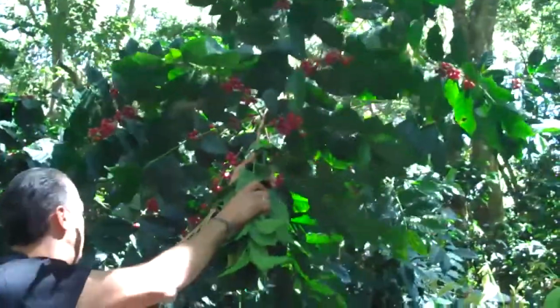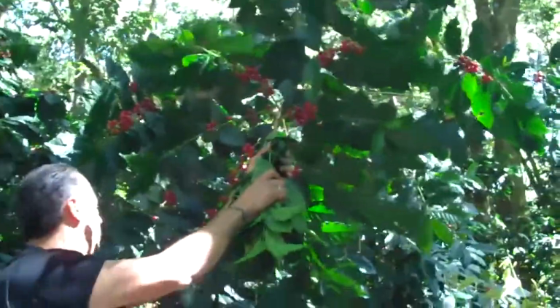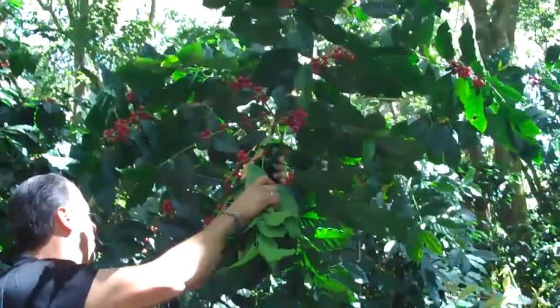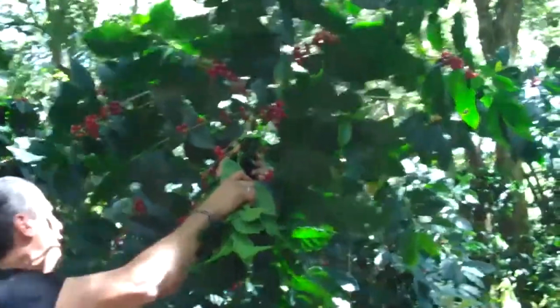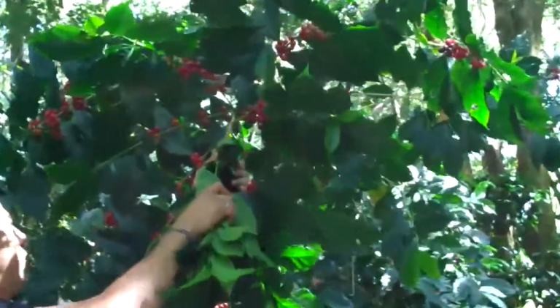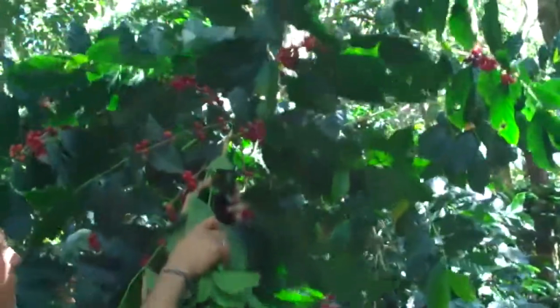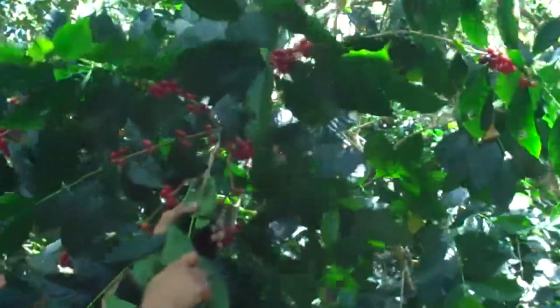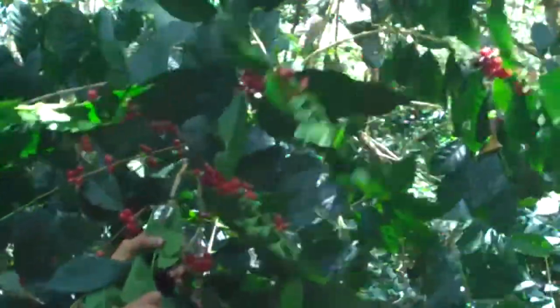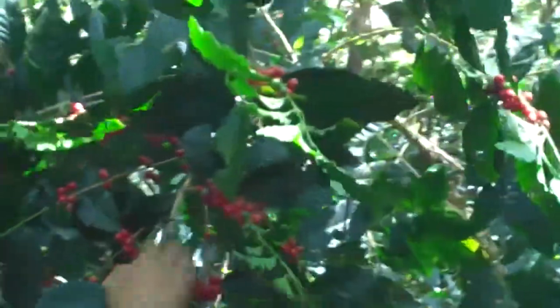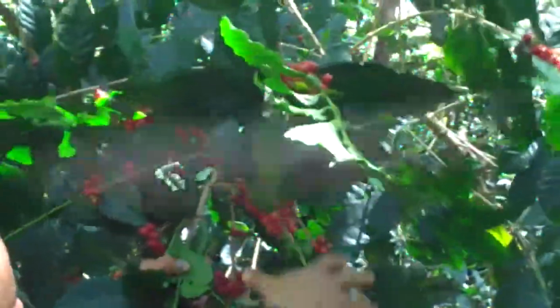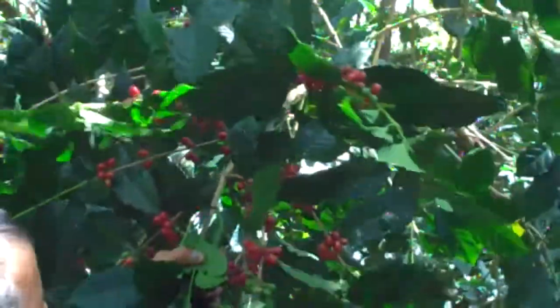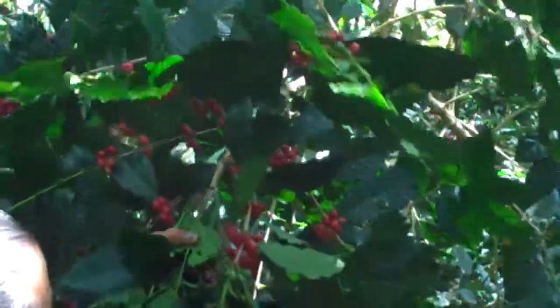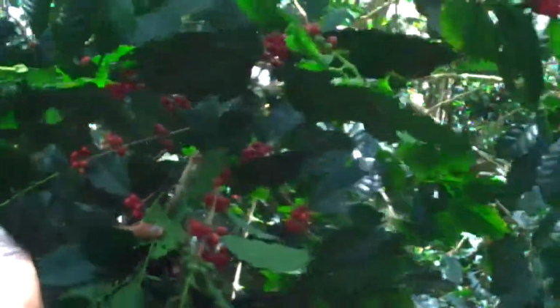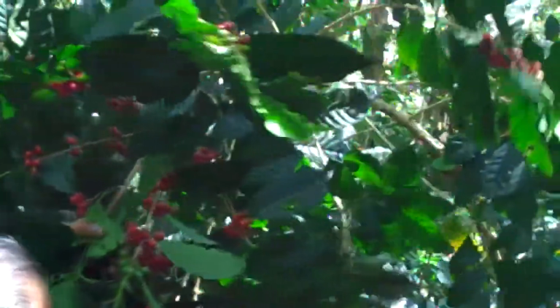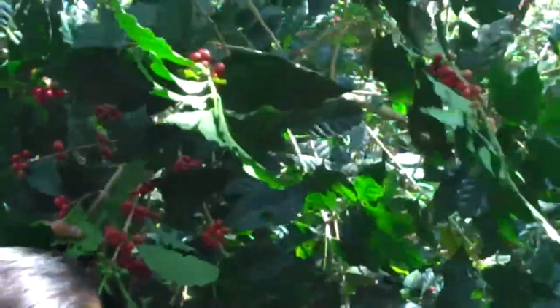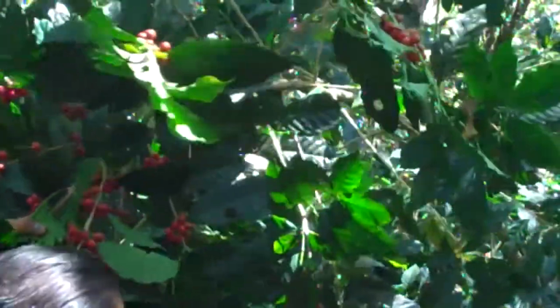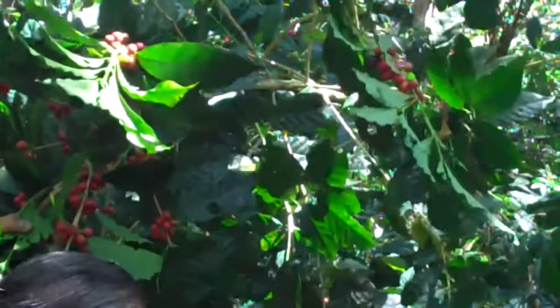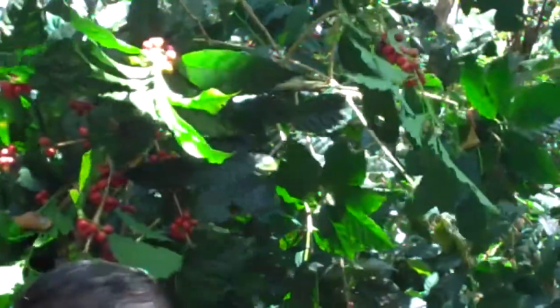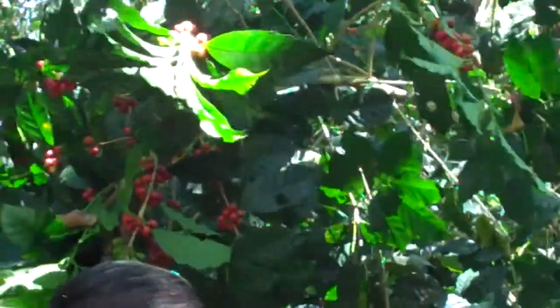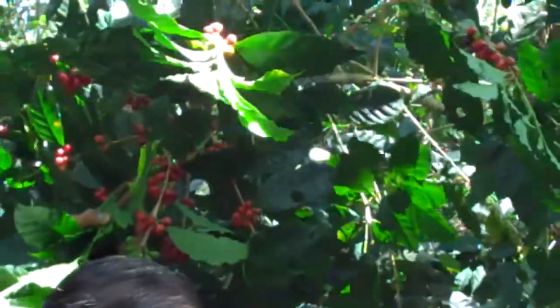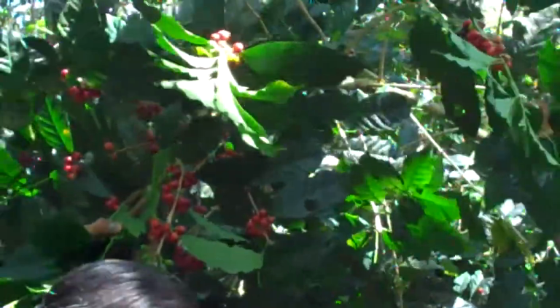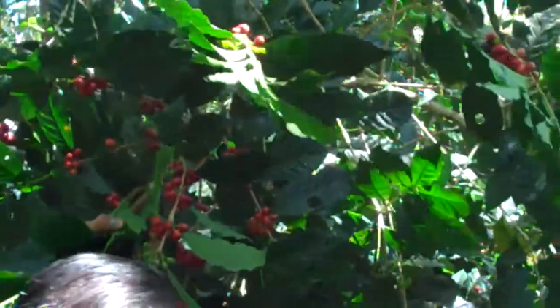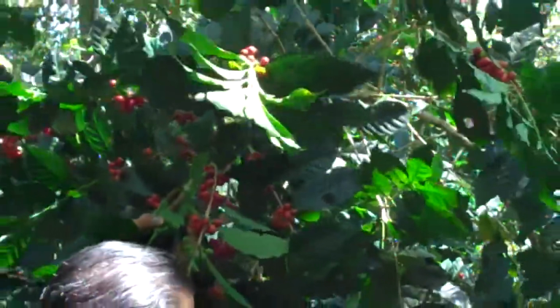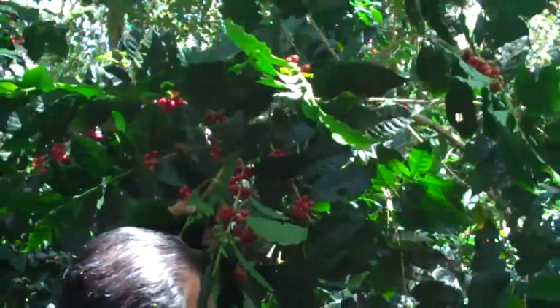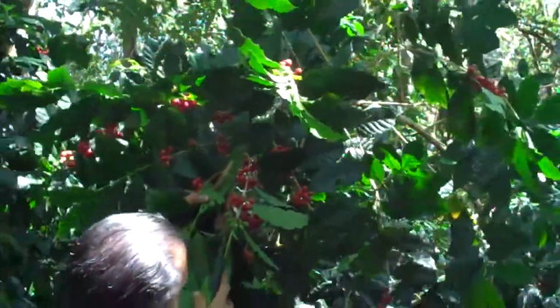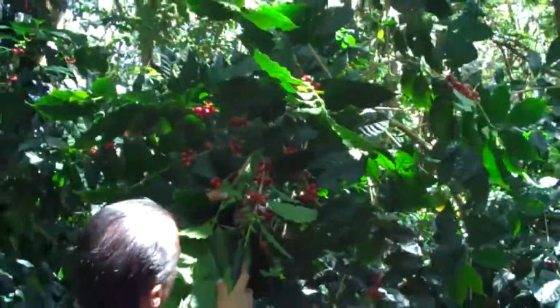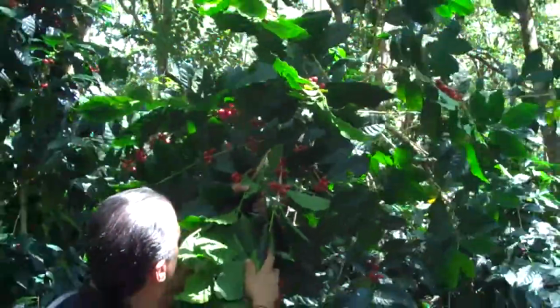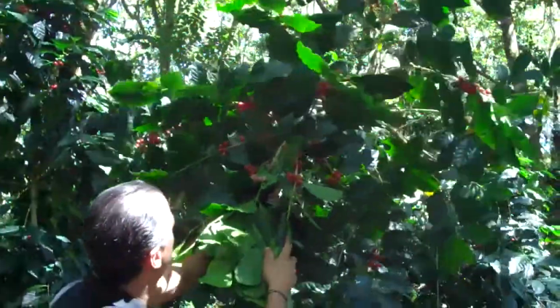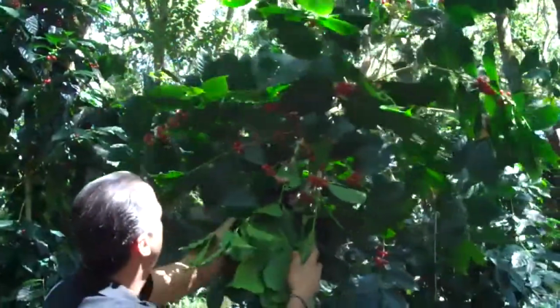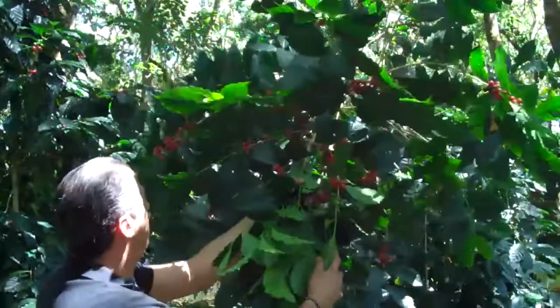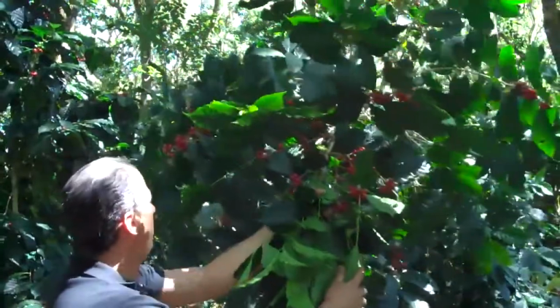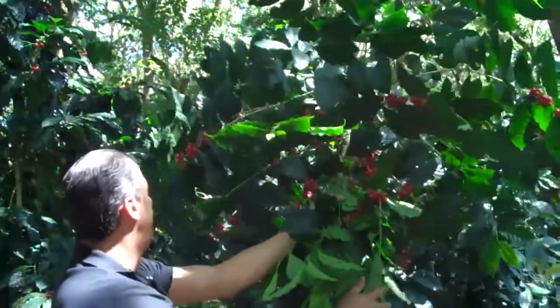This farm is an organic farm, they use a few fertilizers, but it's a high-space plantation.